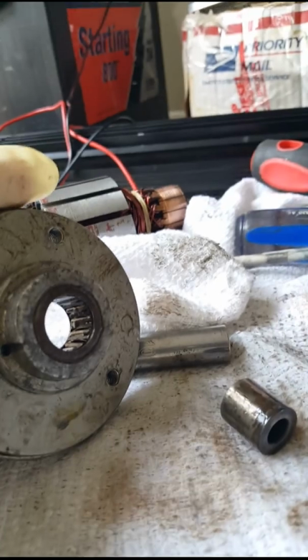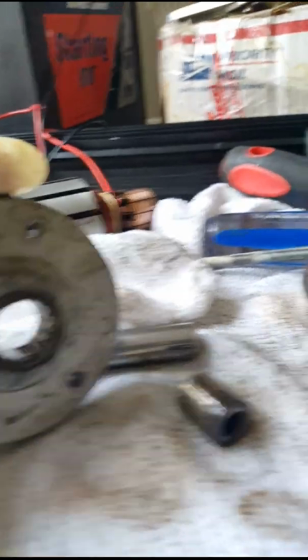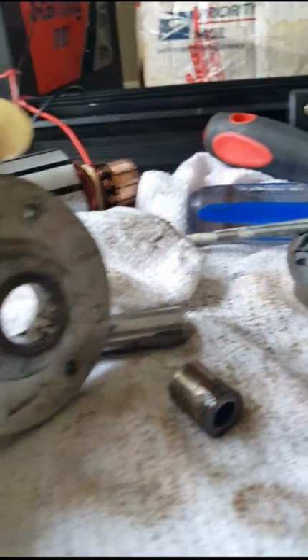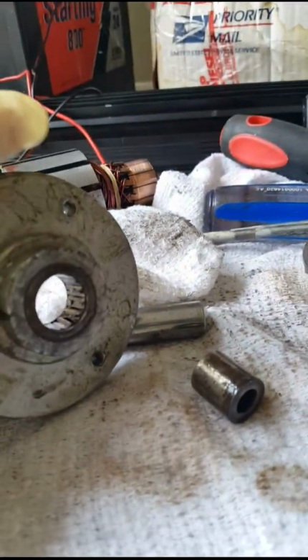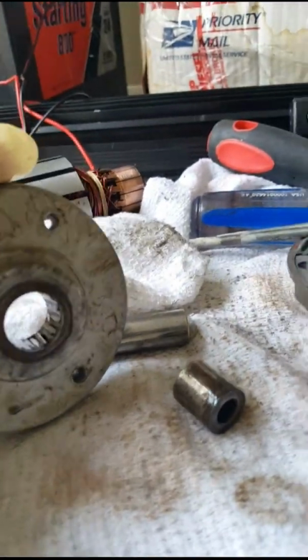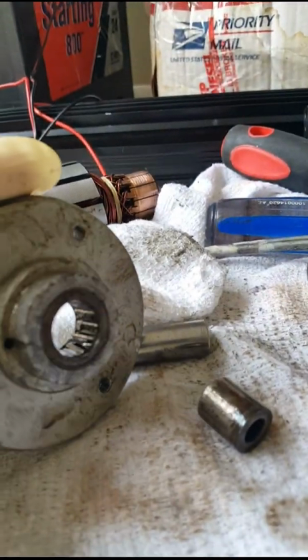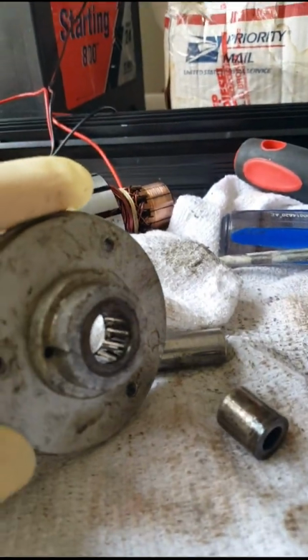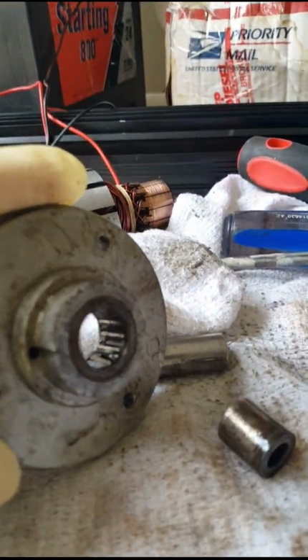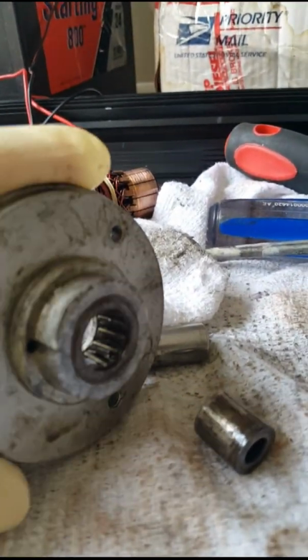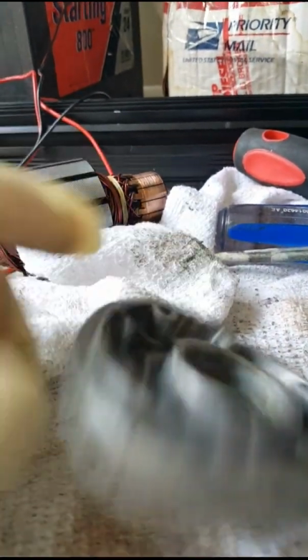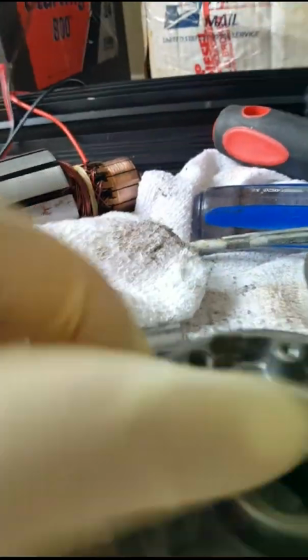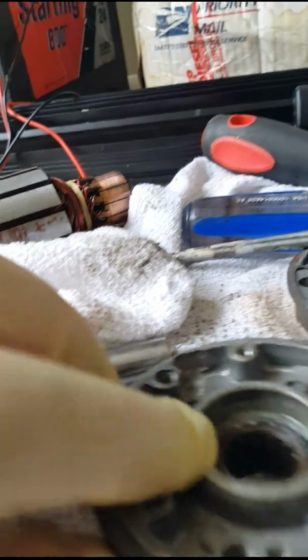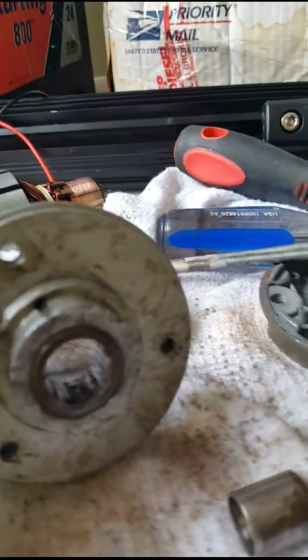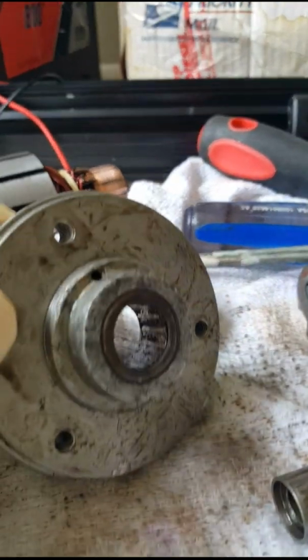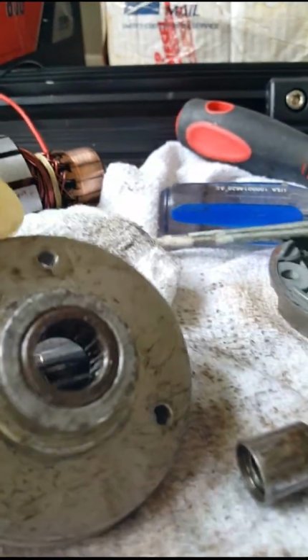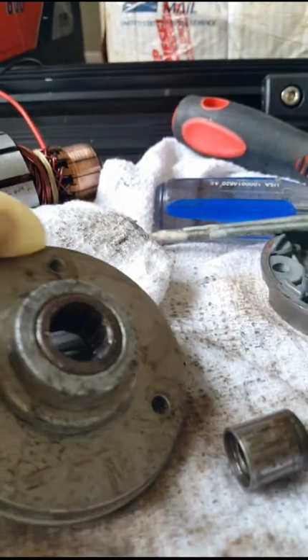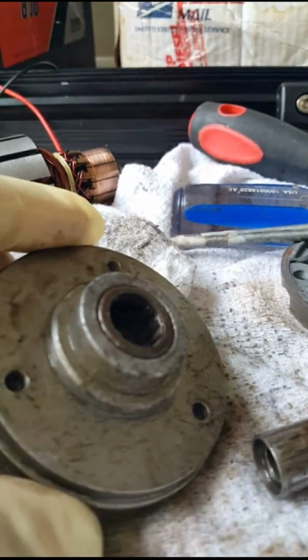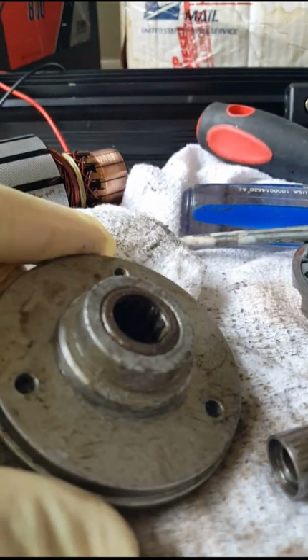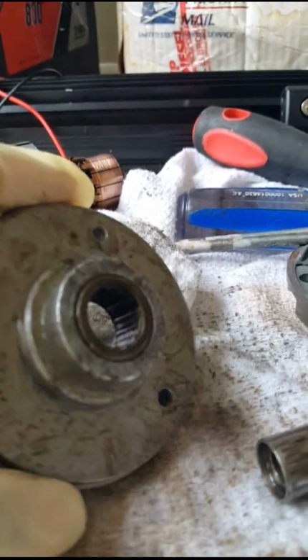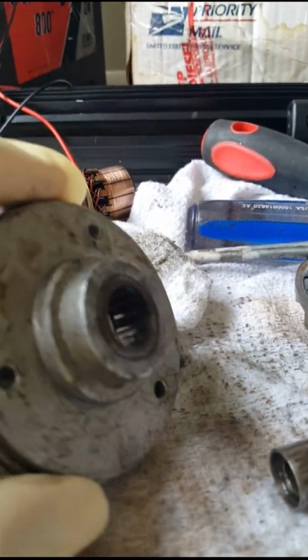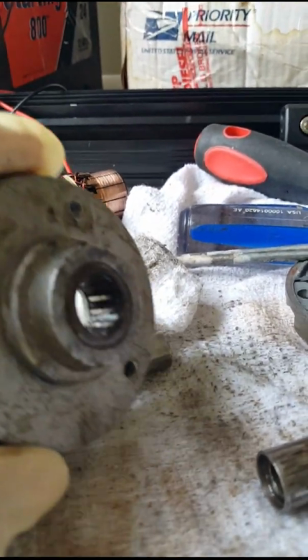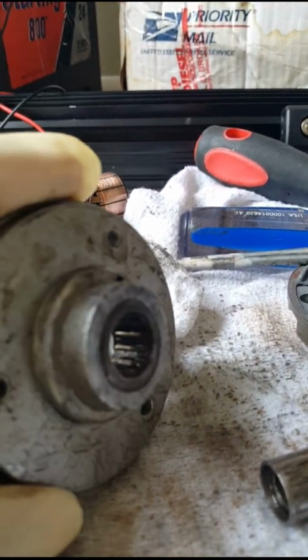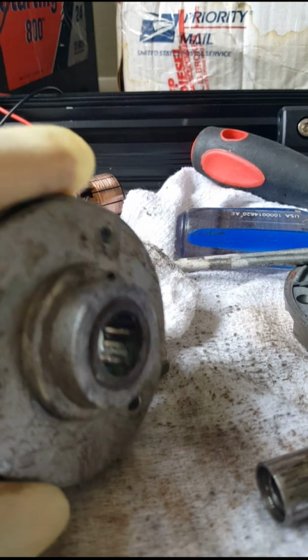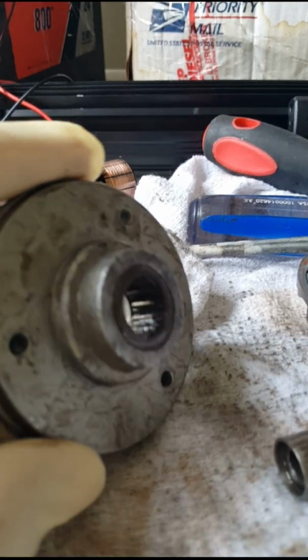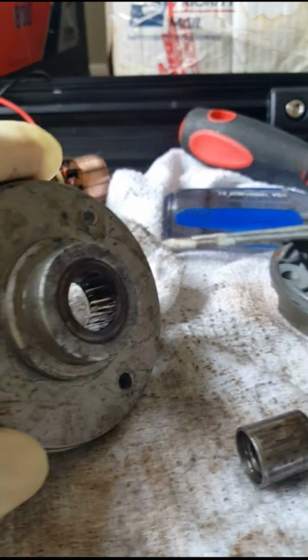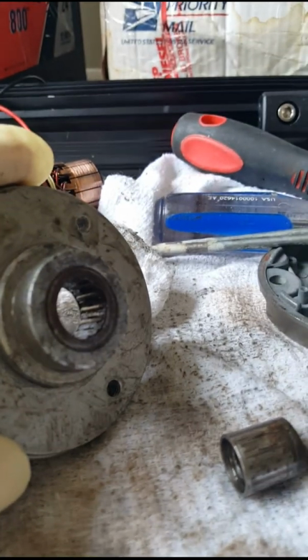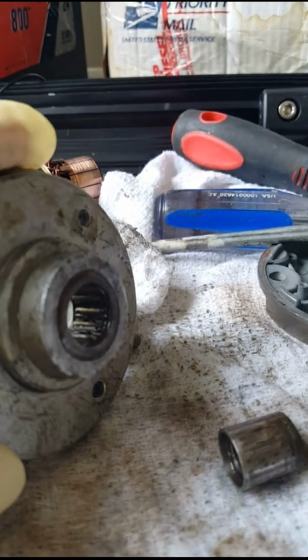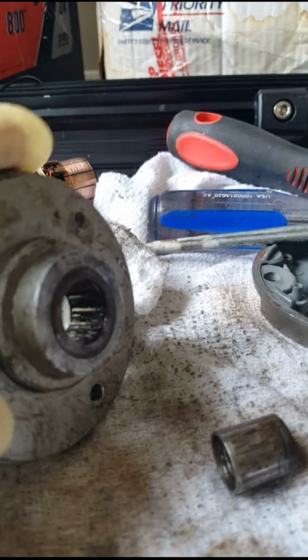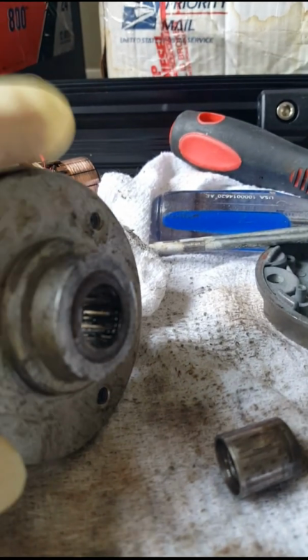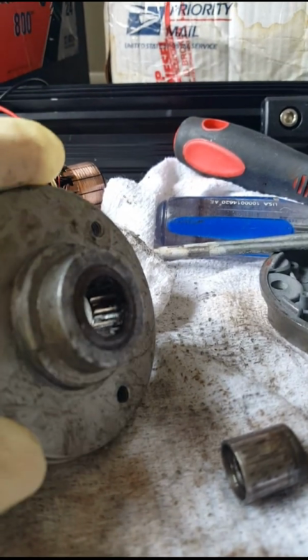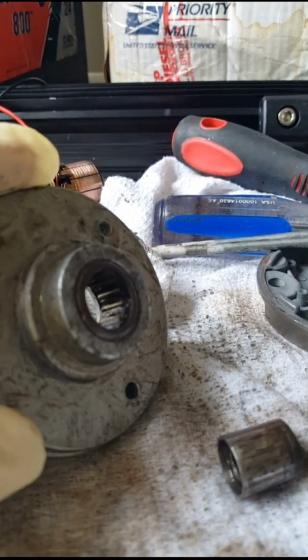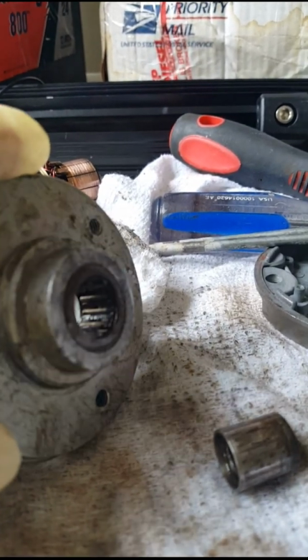Hey guys, I'm going to put this video out for all you Horizon 600 owners that have the problem with the old Horizon 600s — where when you go to pull up the anchor in reverse, the unit locks up.